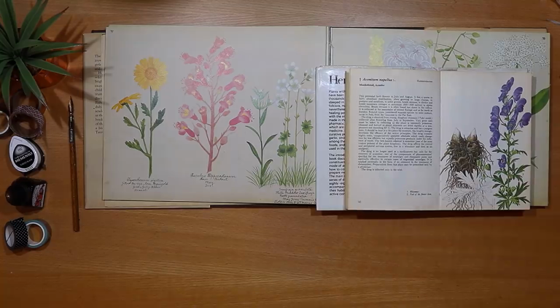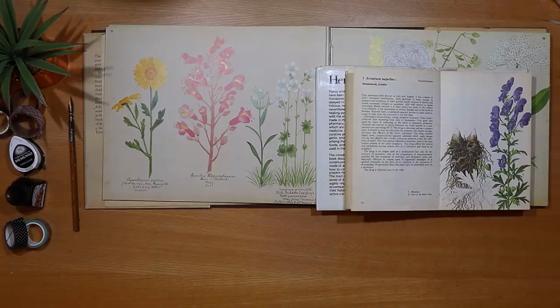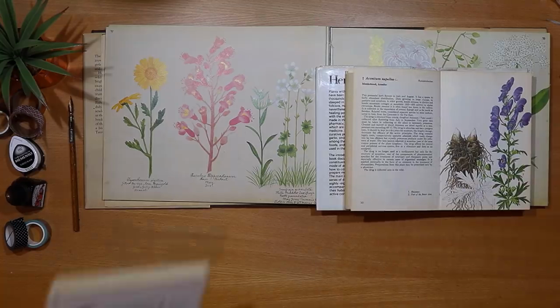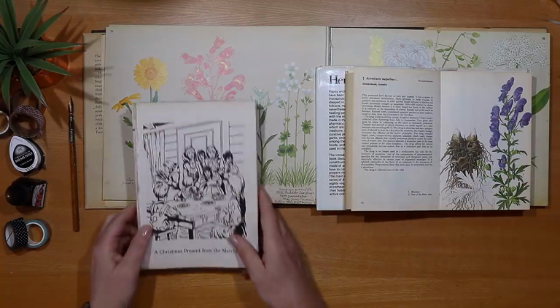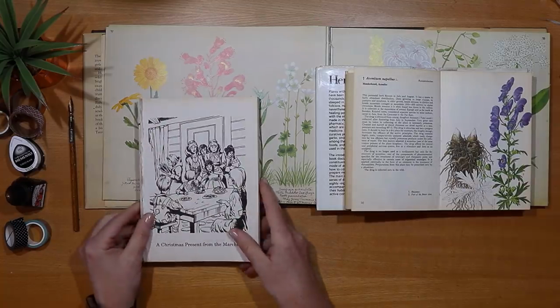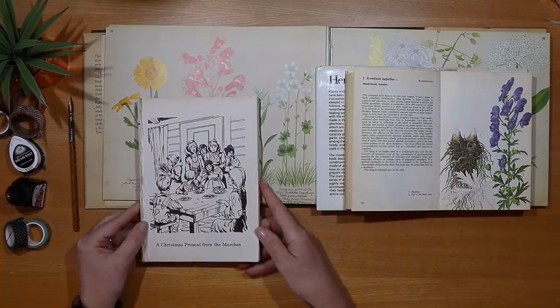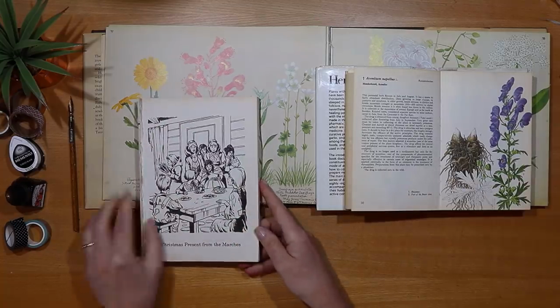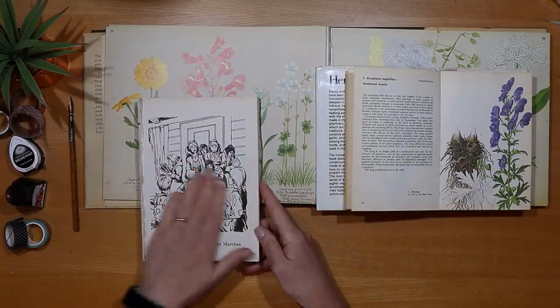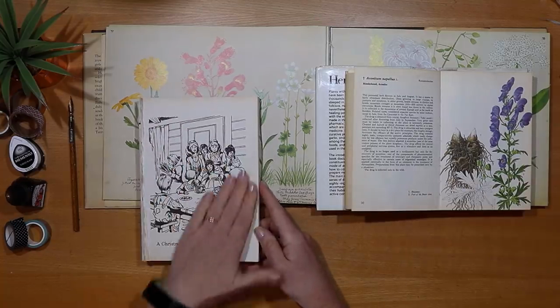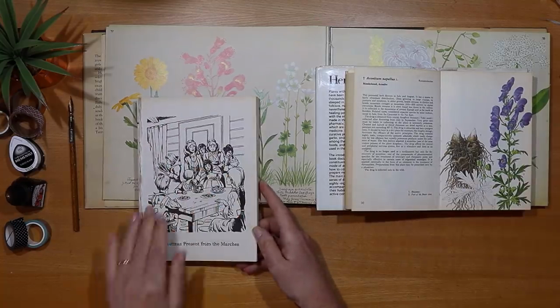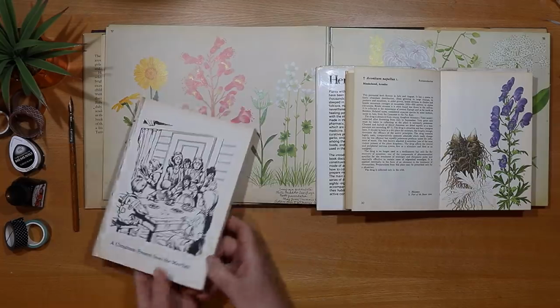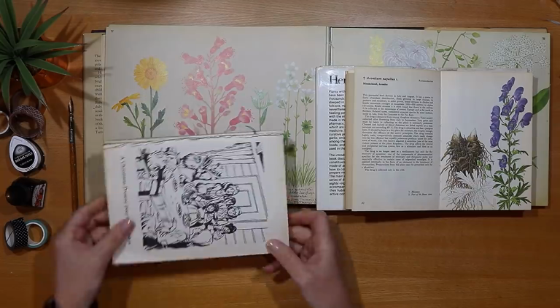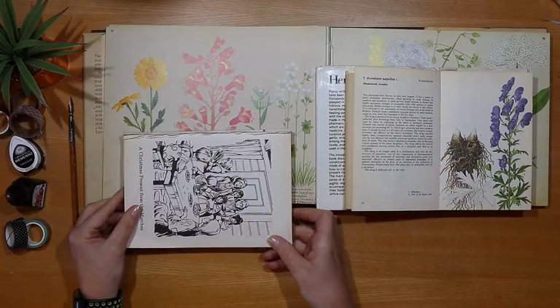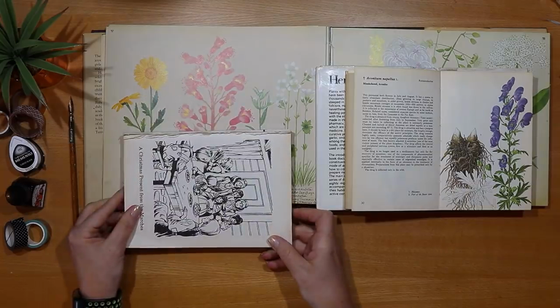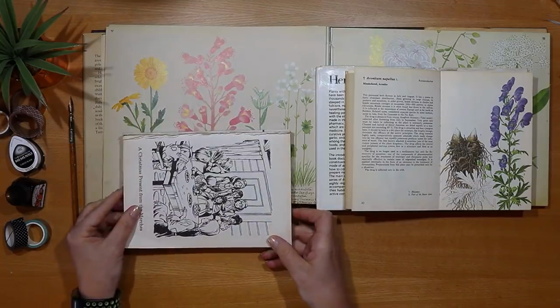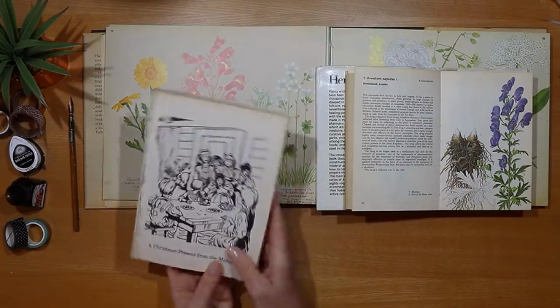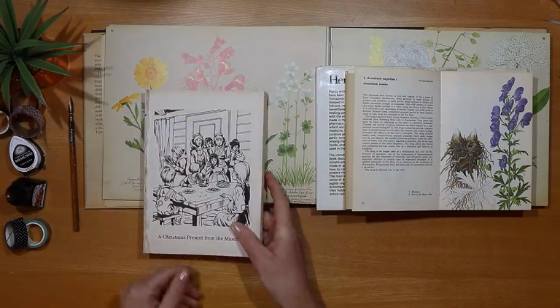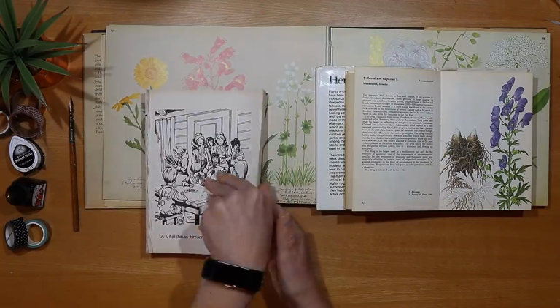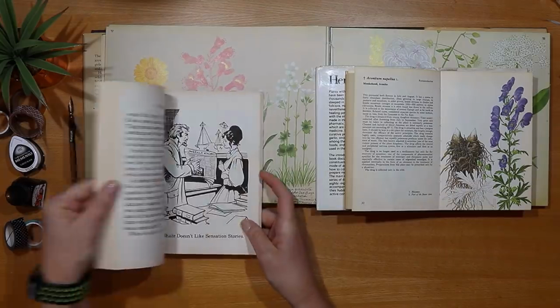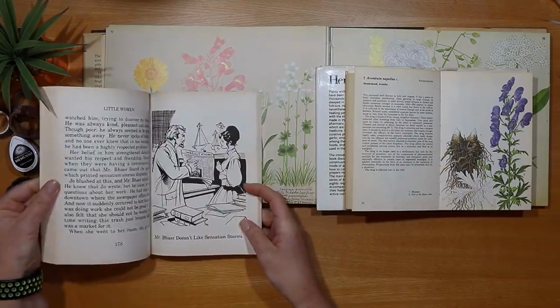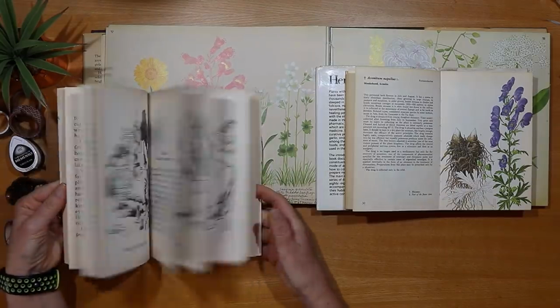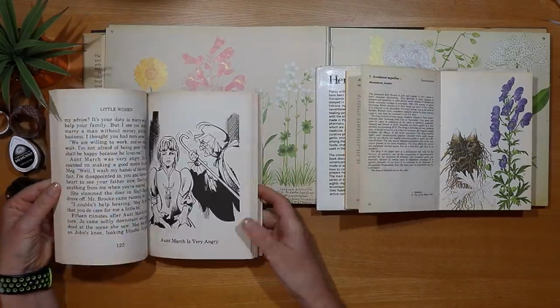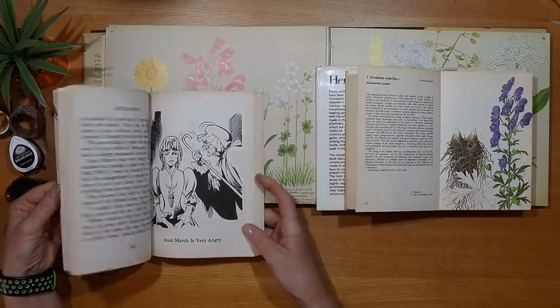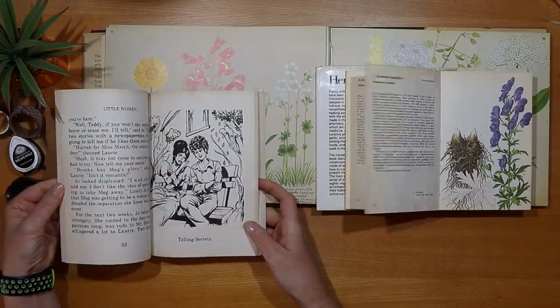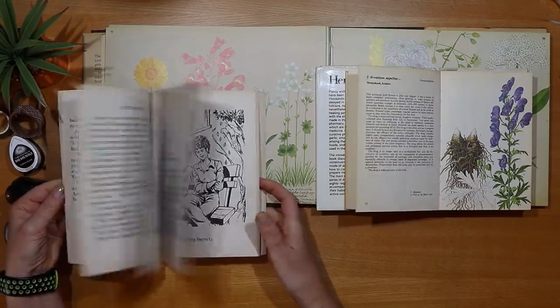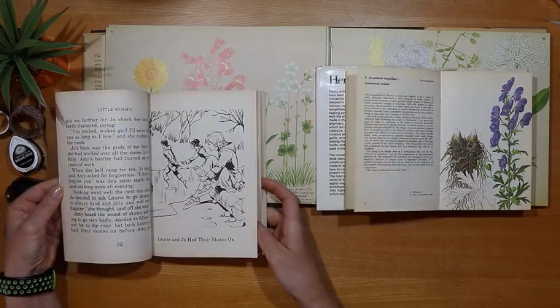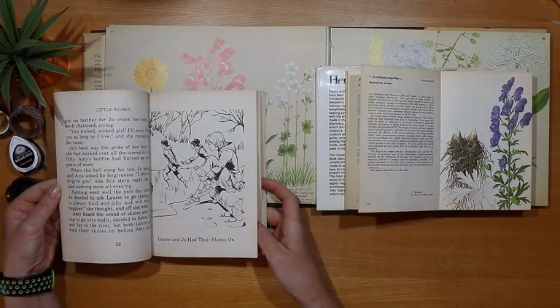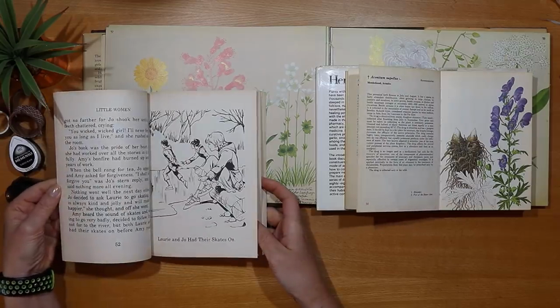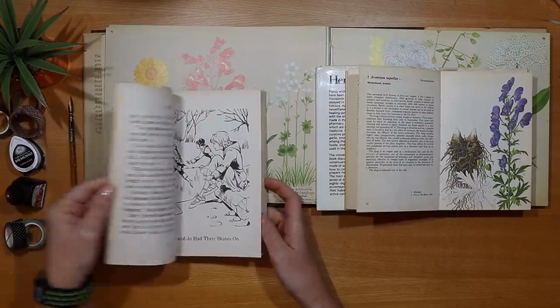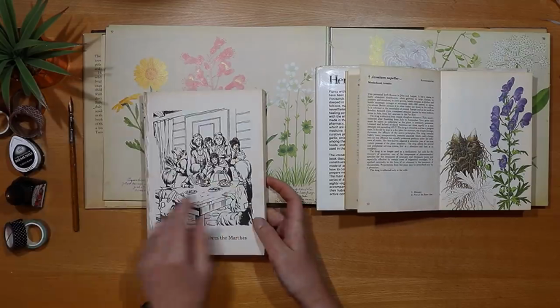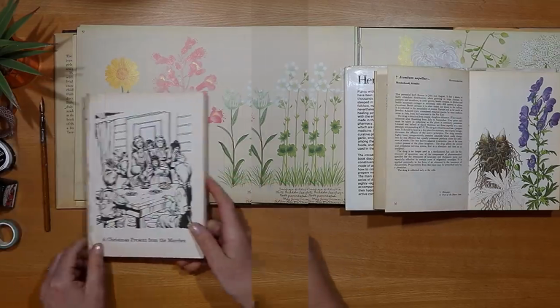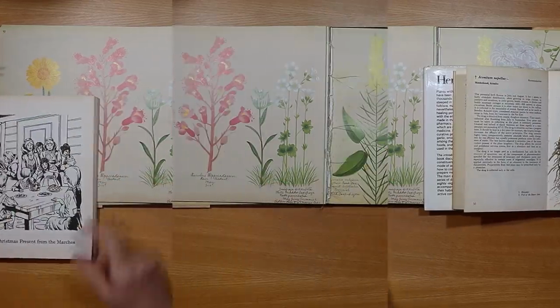The size and shape of this Little Women novel works really well if I turn it on its side and fold it to make a page in a journal, so we can be creative in lots of different ways to use our old books.